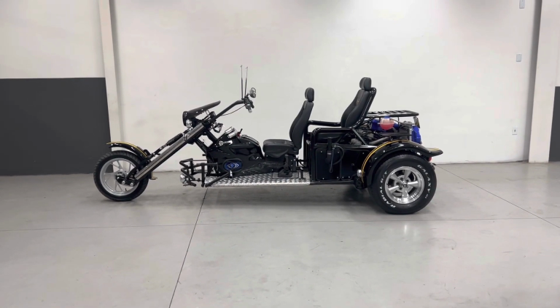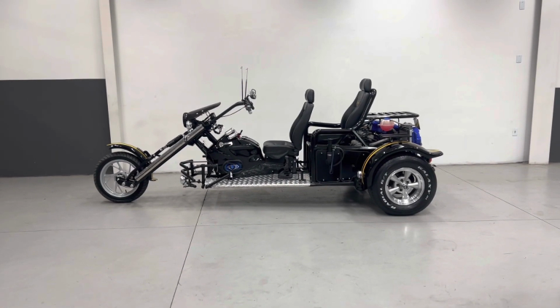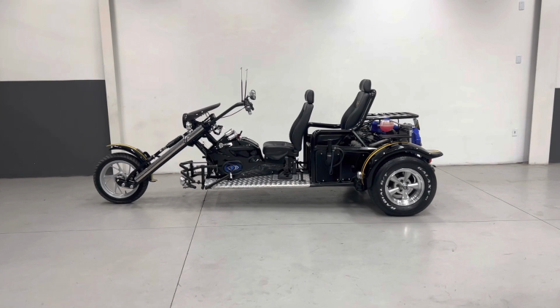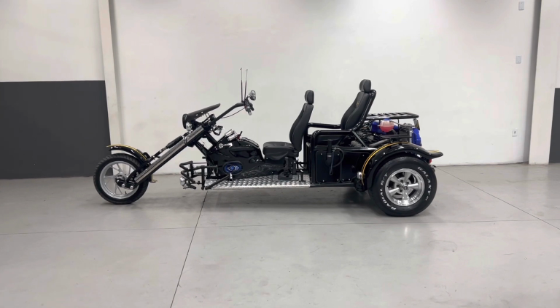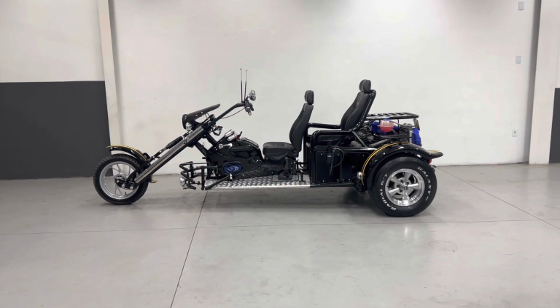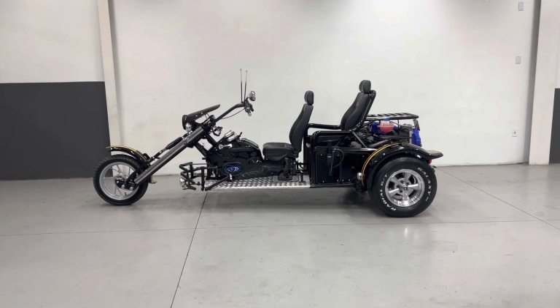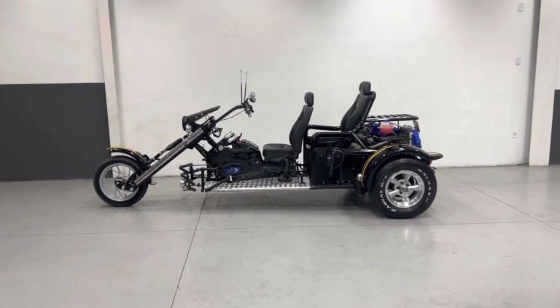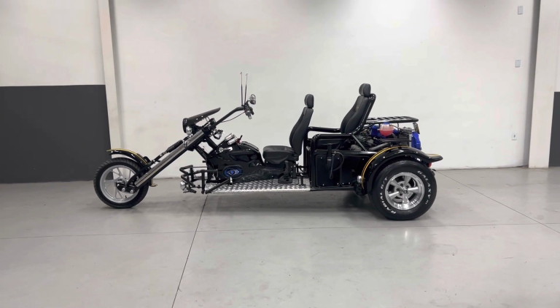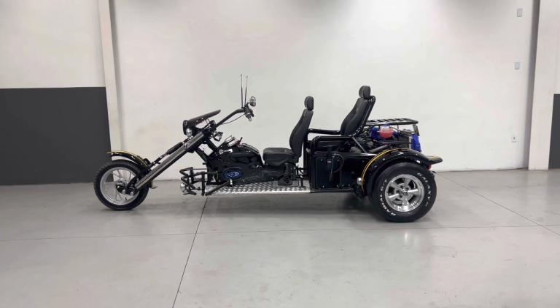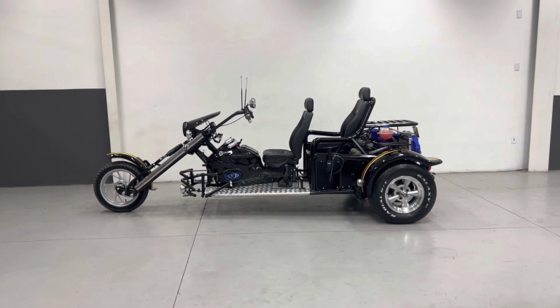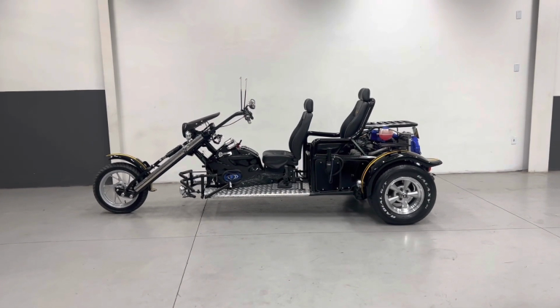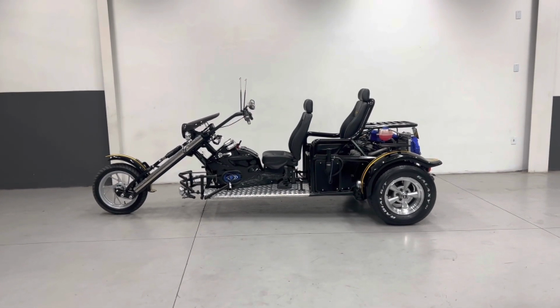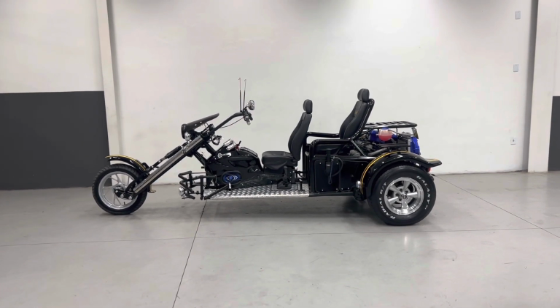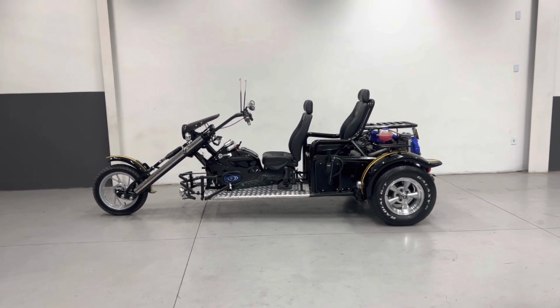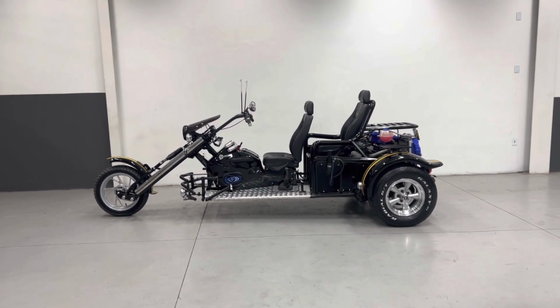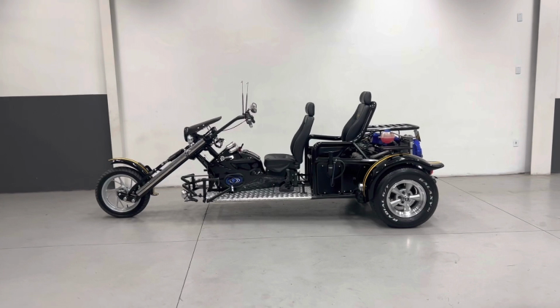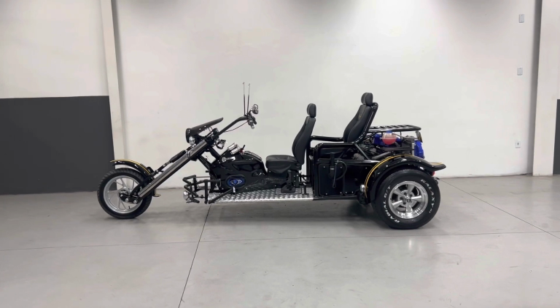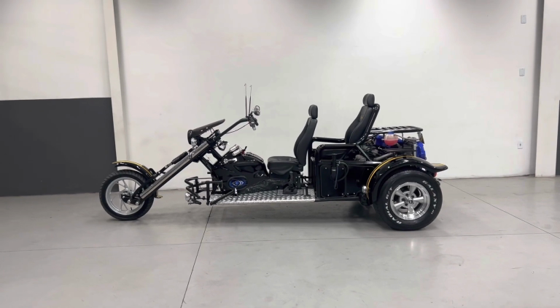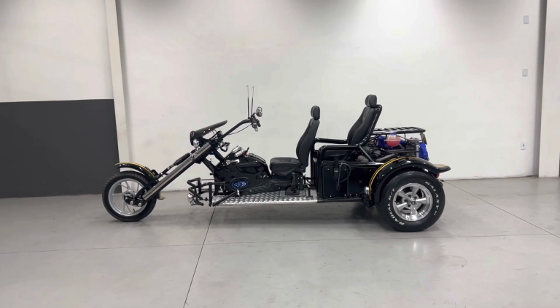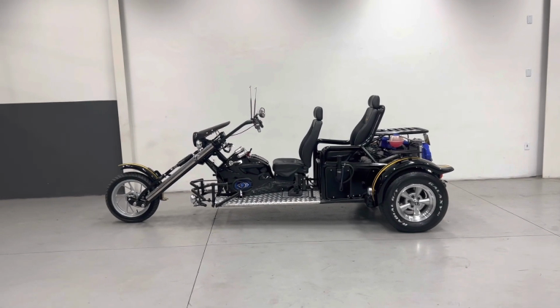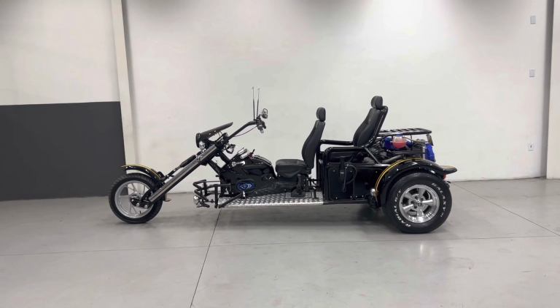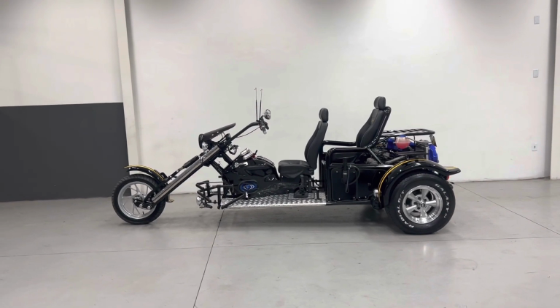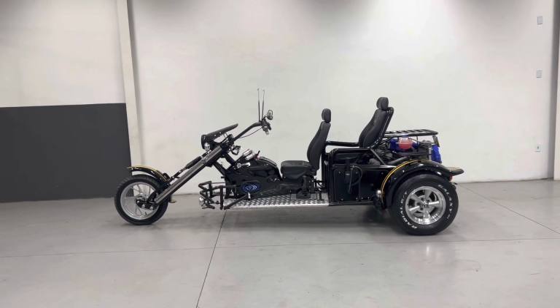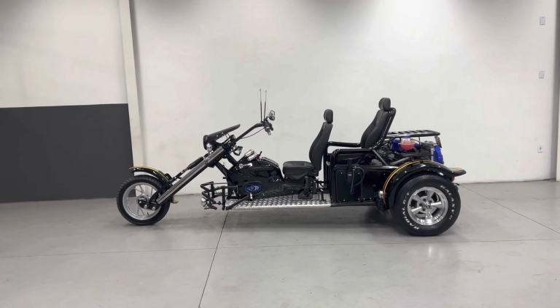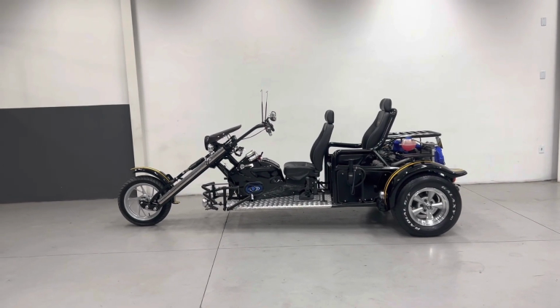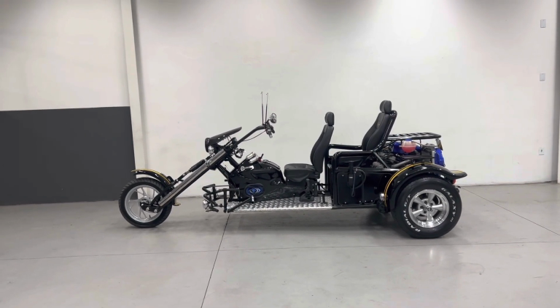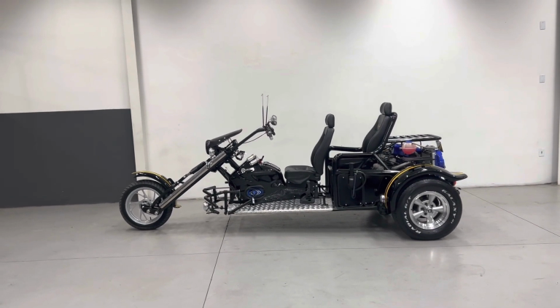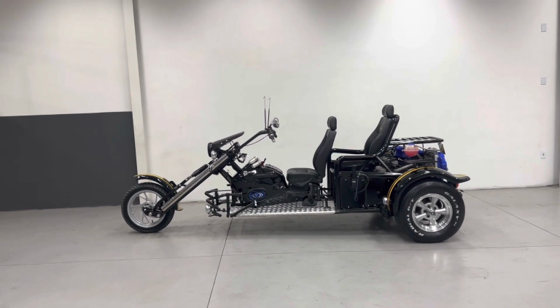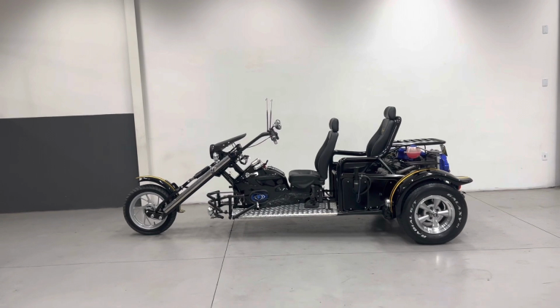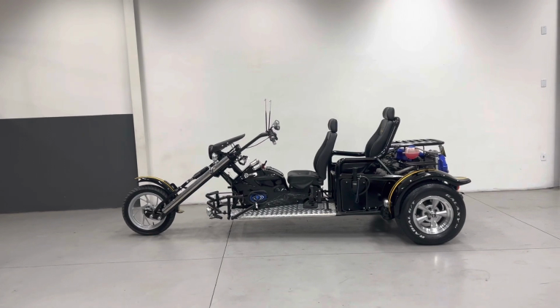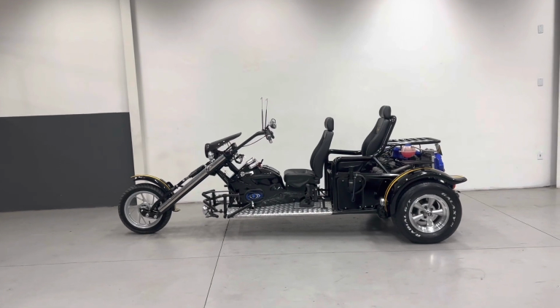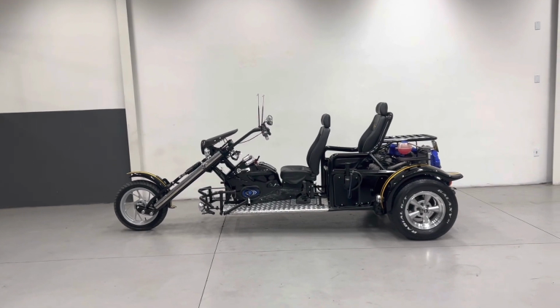Esse é o Triciclo de Fabricação da Riguetes número 823. É um RGT5, está indo para a cidade de Jacareí, São Paulo, com os nossos amigos Vic Phantom e Regina, motociclista de Cristo.